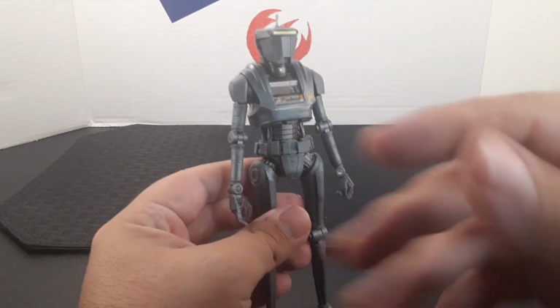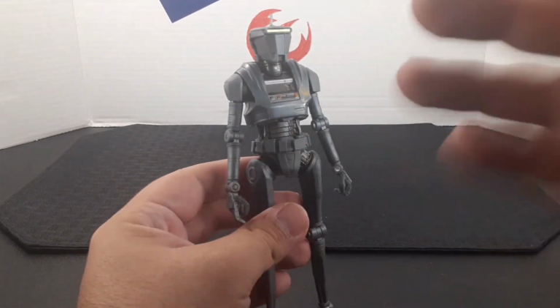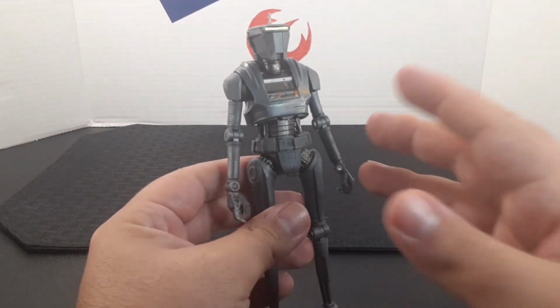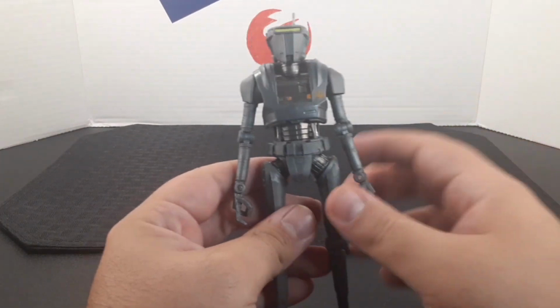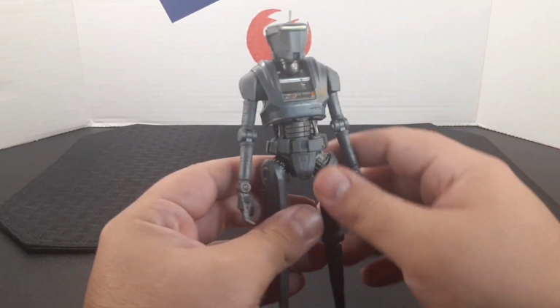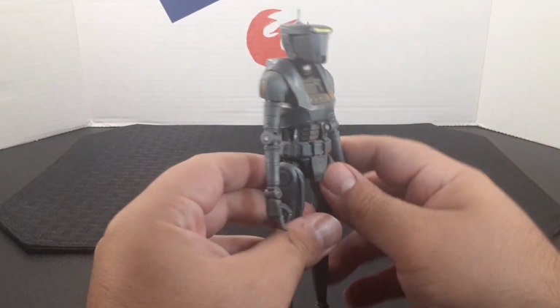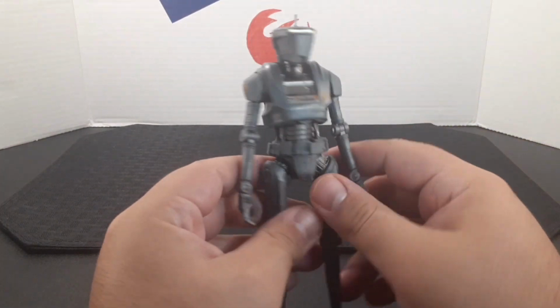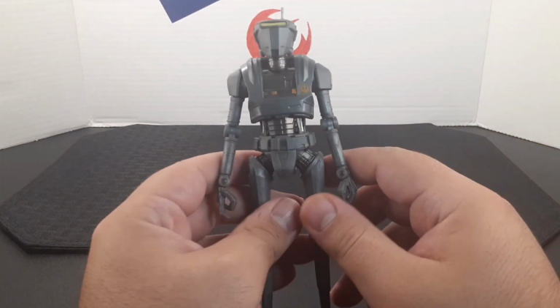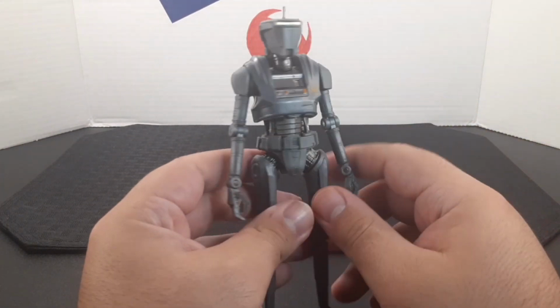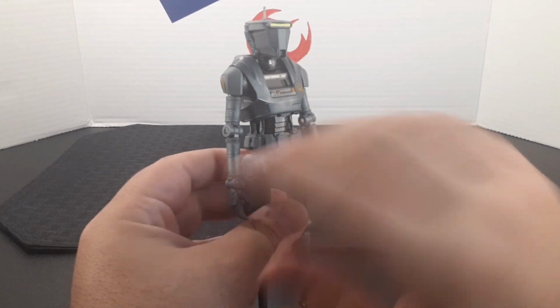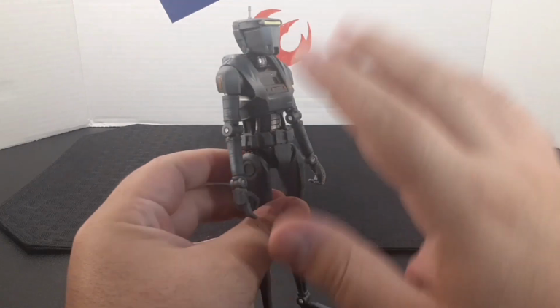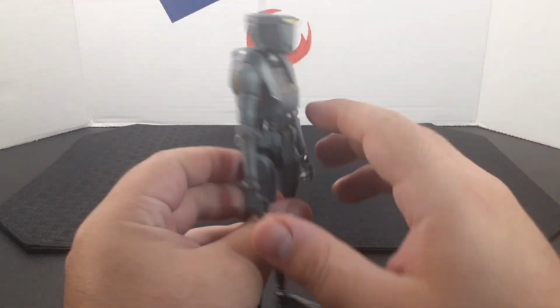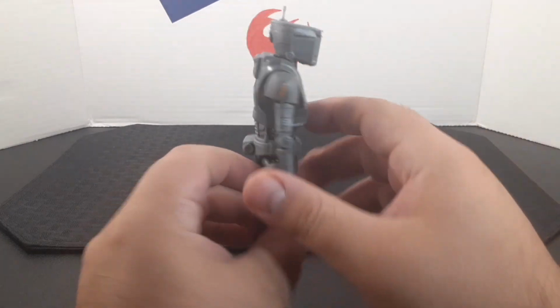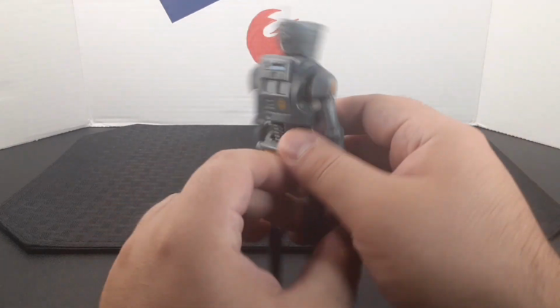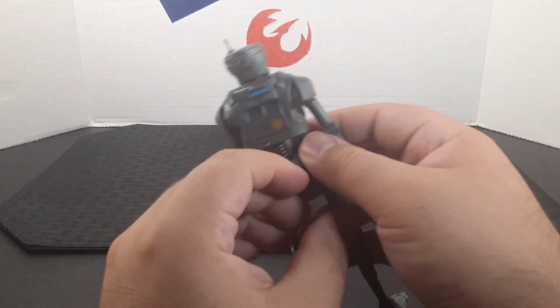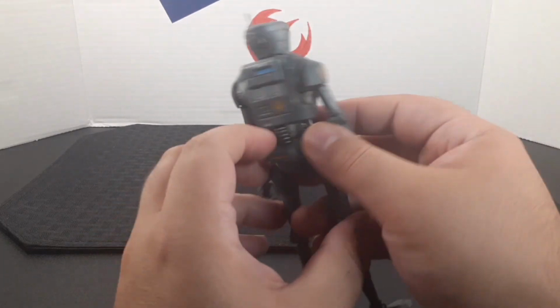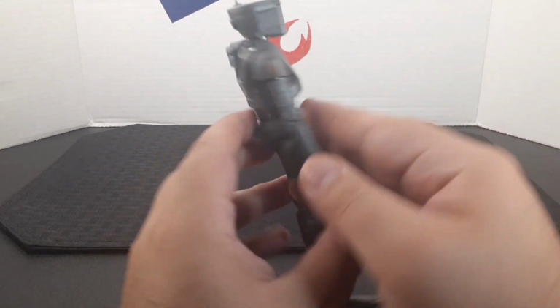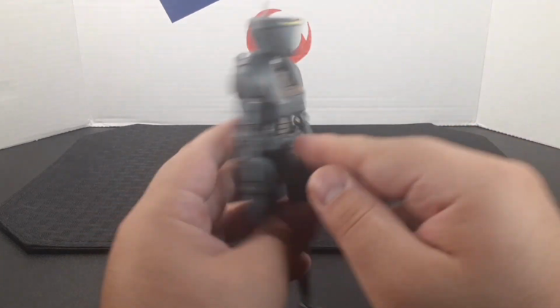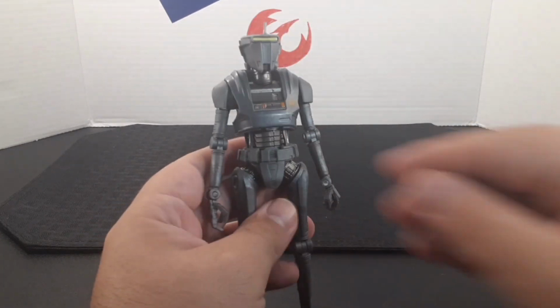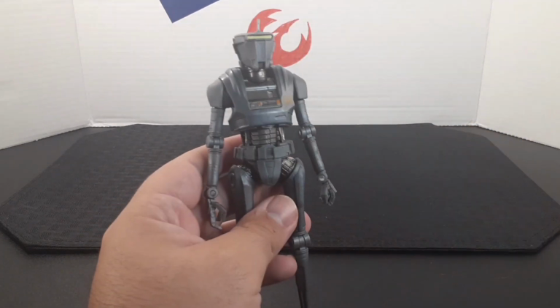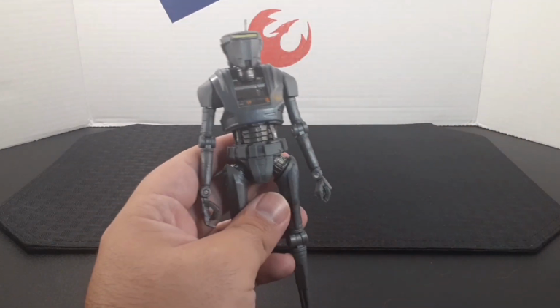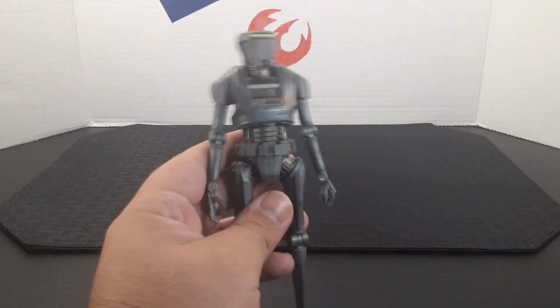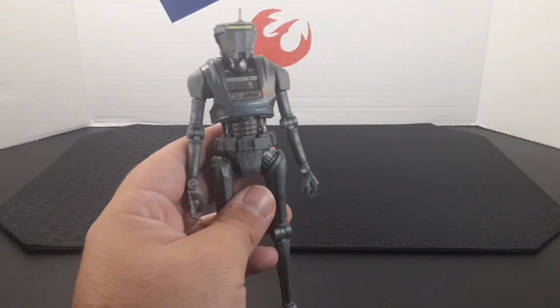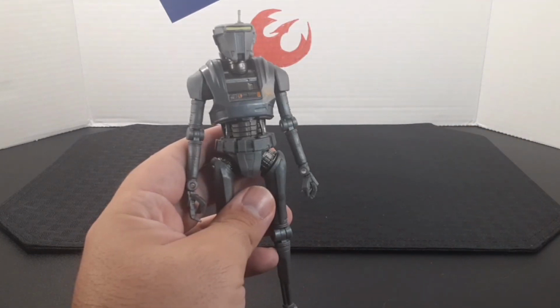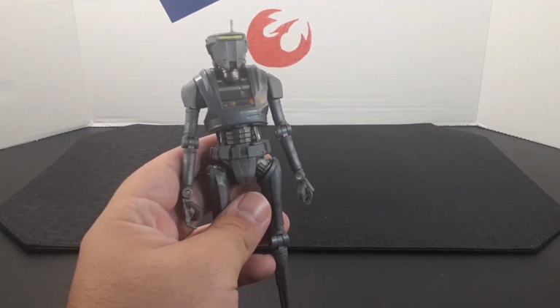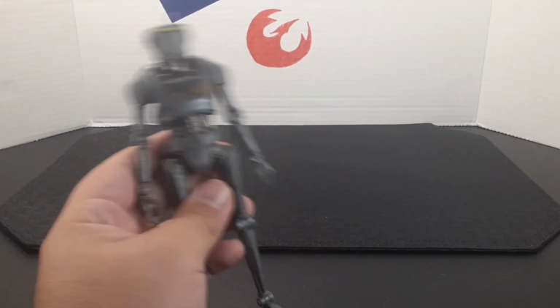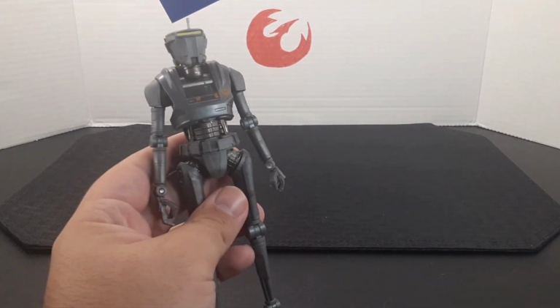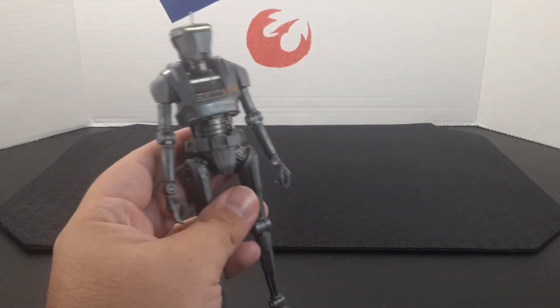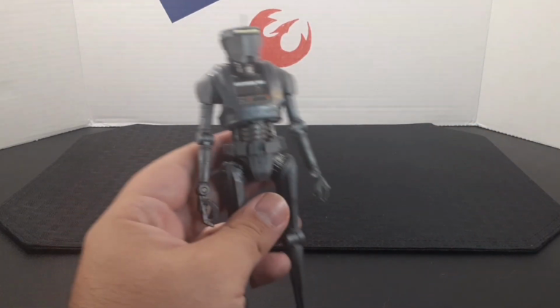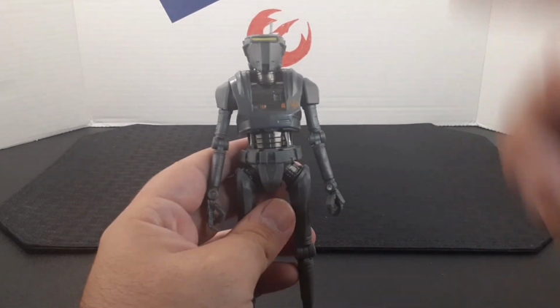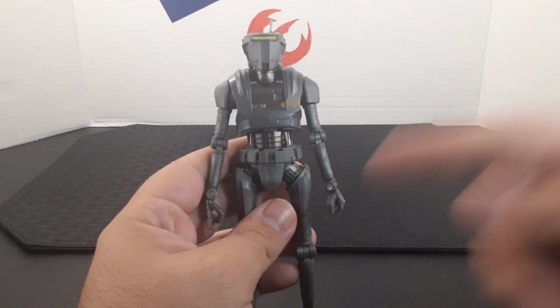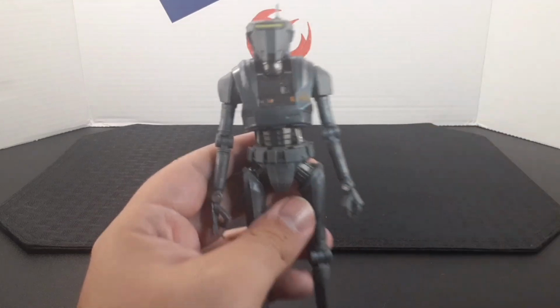Looking at how close up, he looks really cool. I love the overall look of the droid, and I'll go ahead and review from top to bottom.